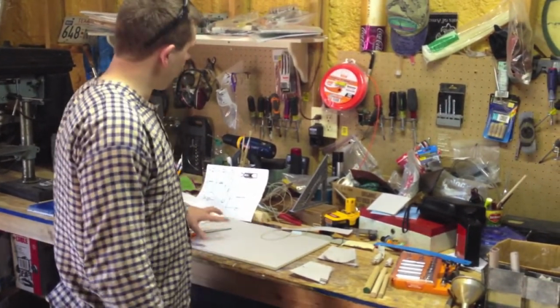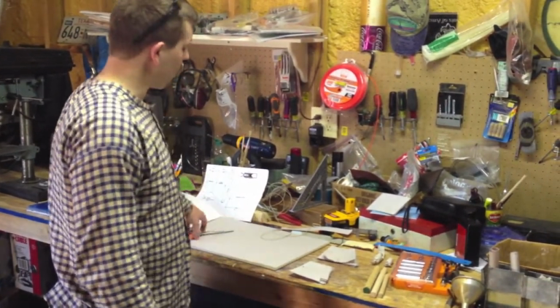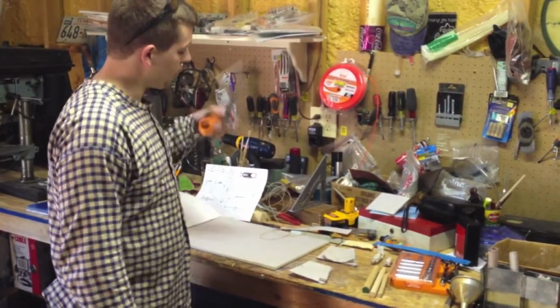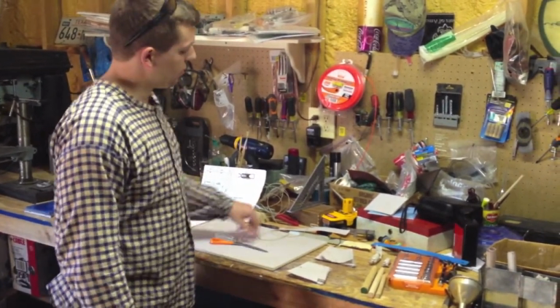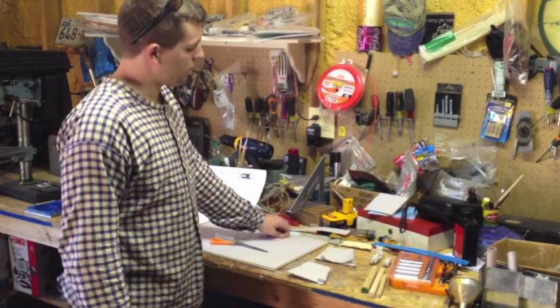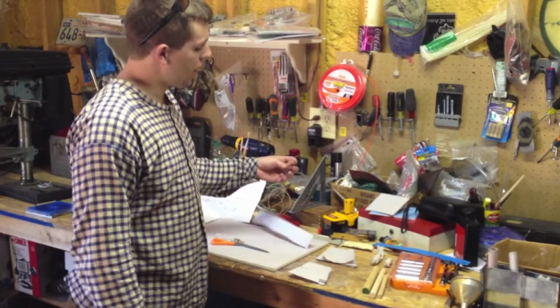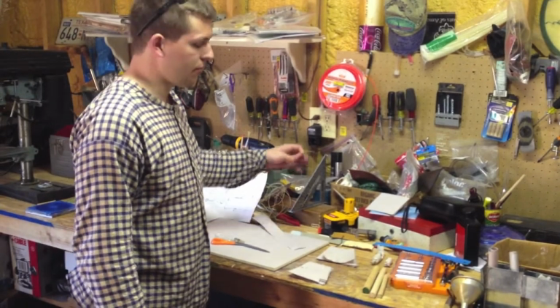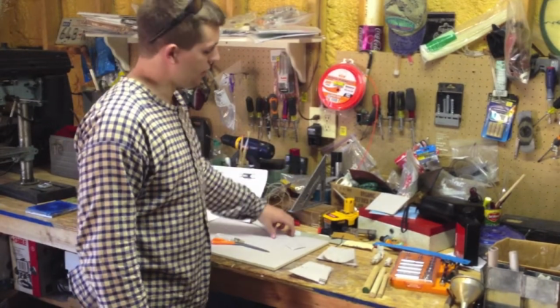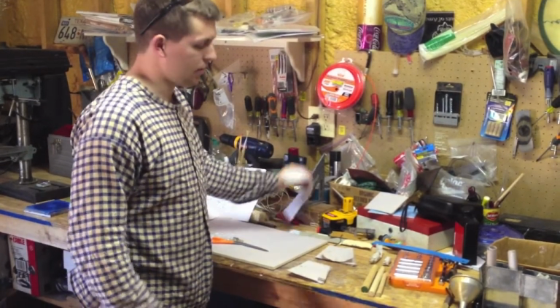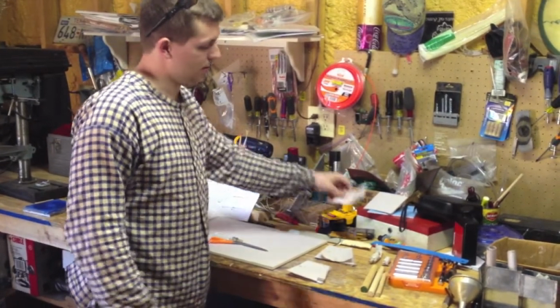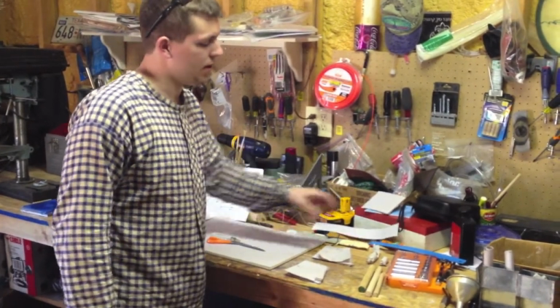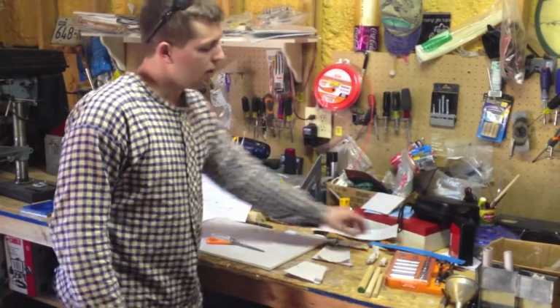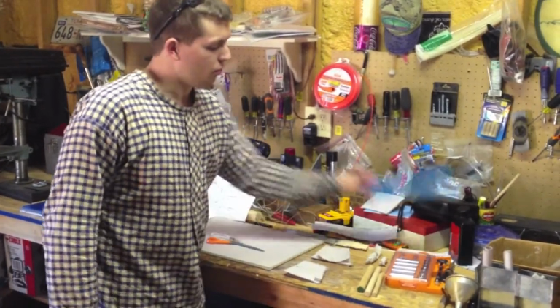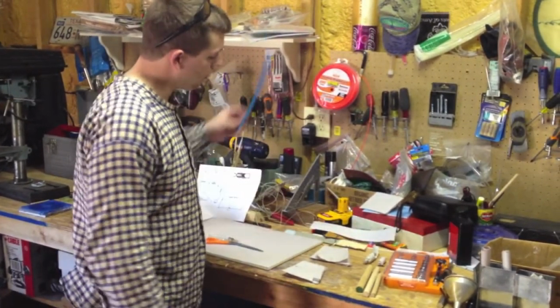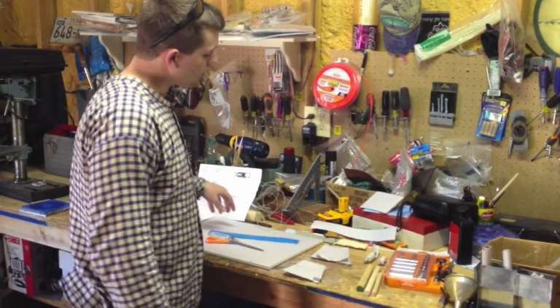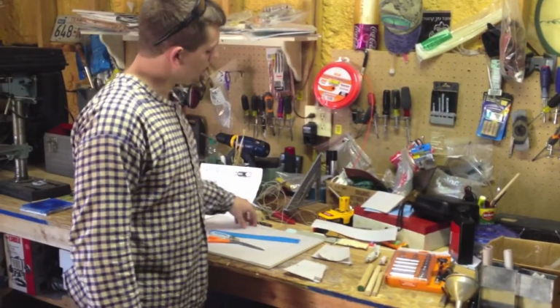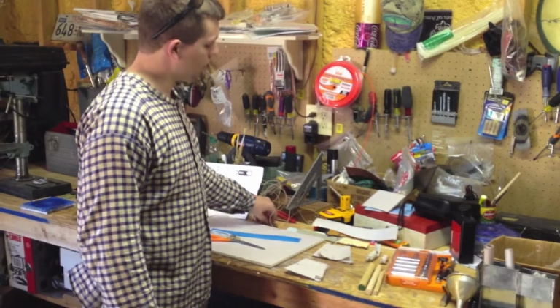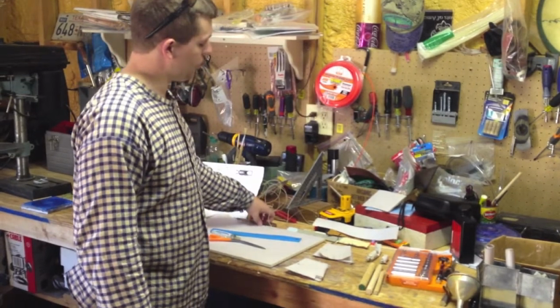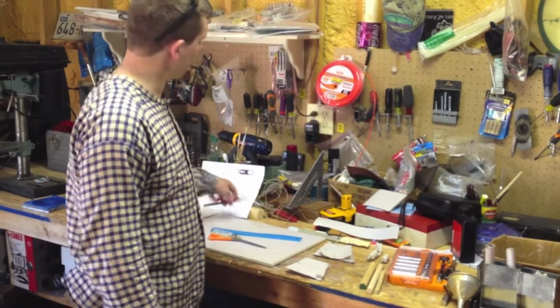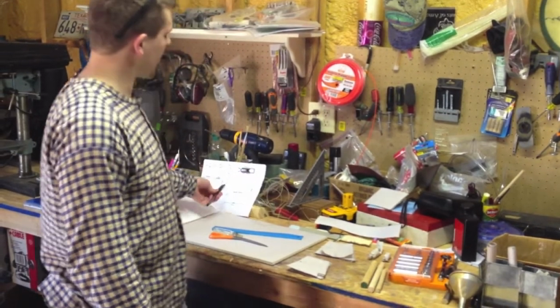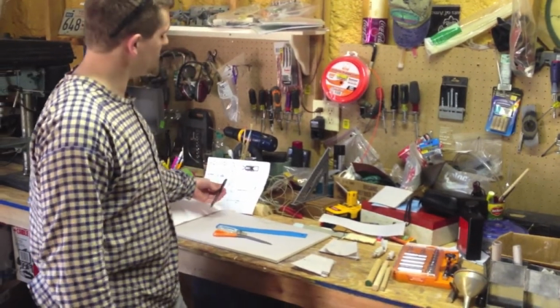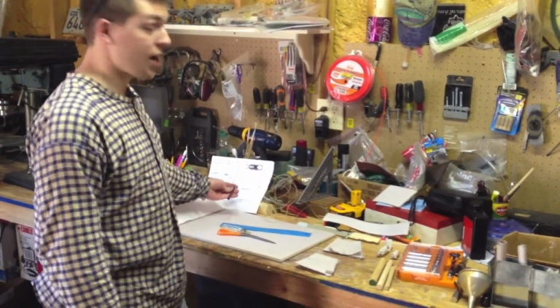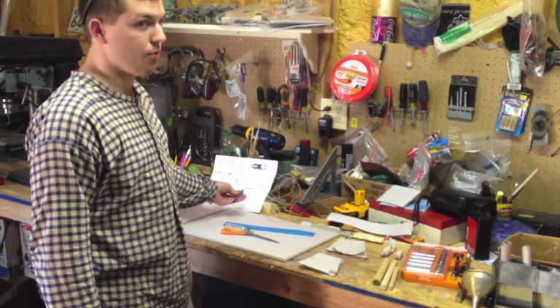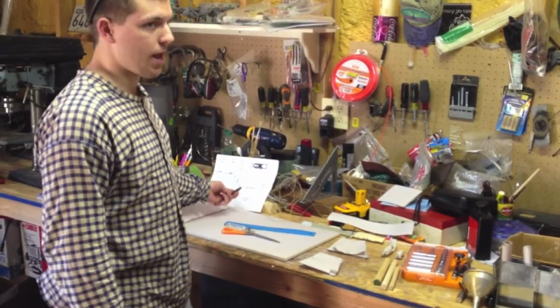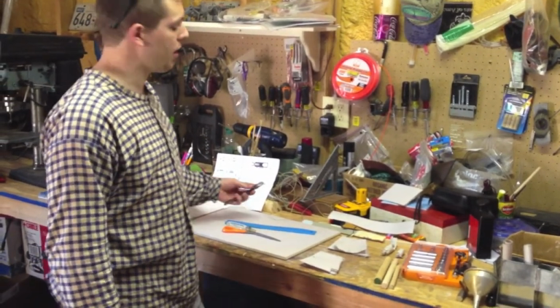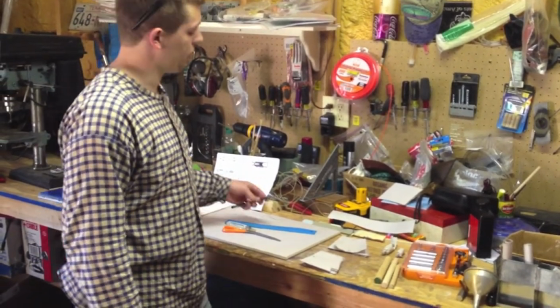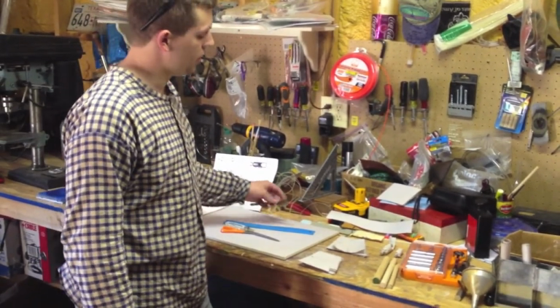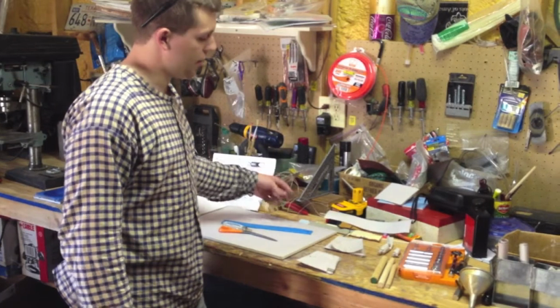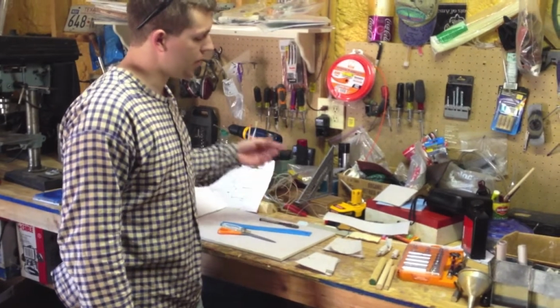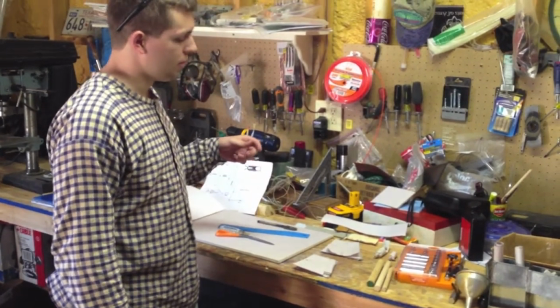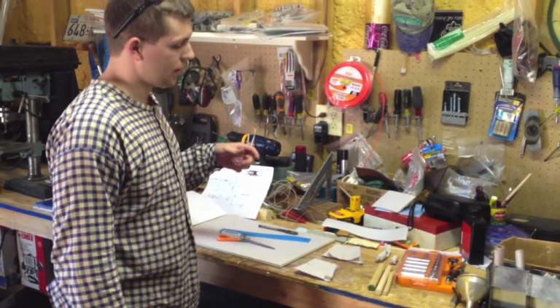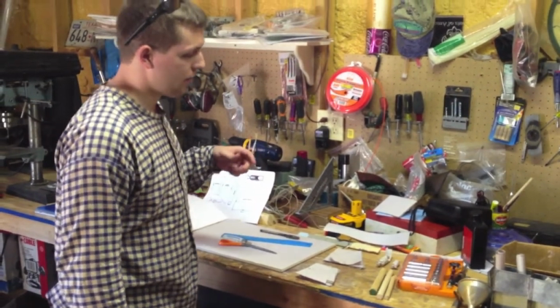You need a pair of scissors, some twine if that's how you're going to do it — I'll talk about that in a minute — a ruler to shape your cartridges, some sort of stencil or design so you know how you're making your cartridge, and a pen or pencil to write that down with.